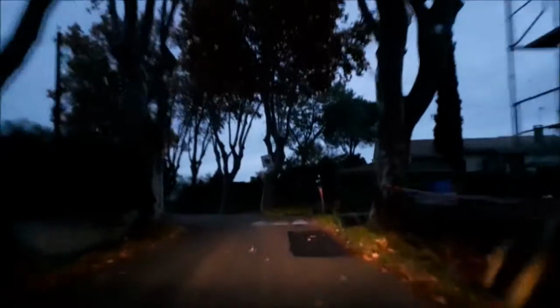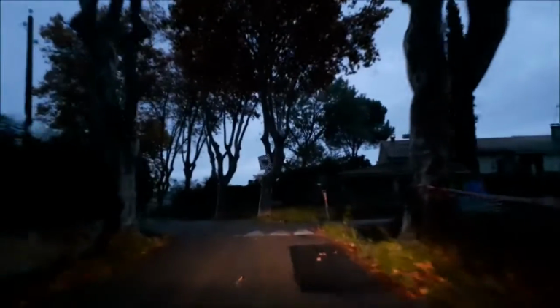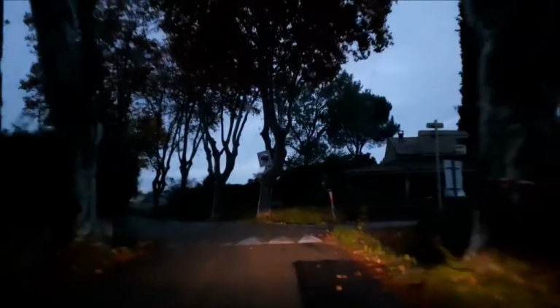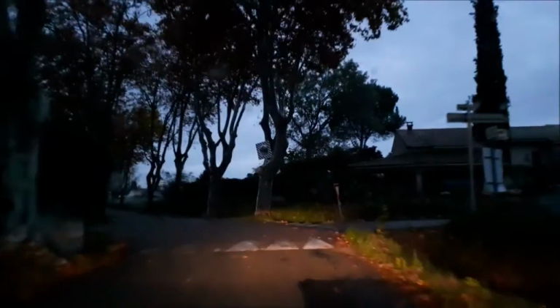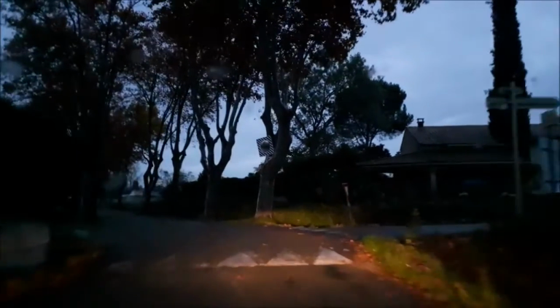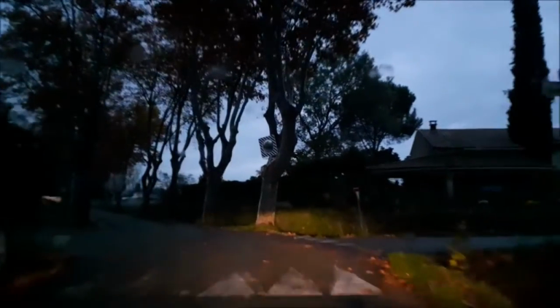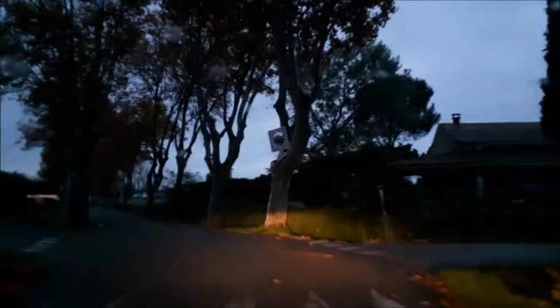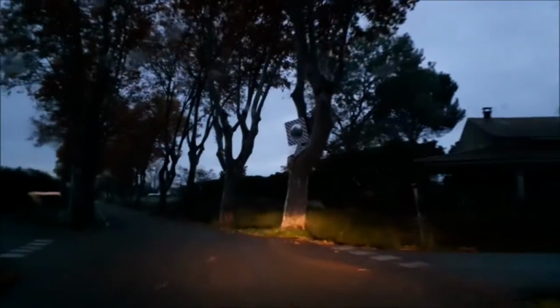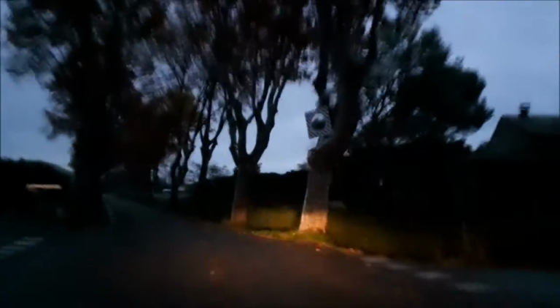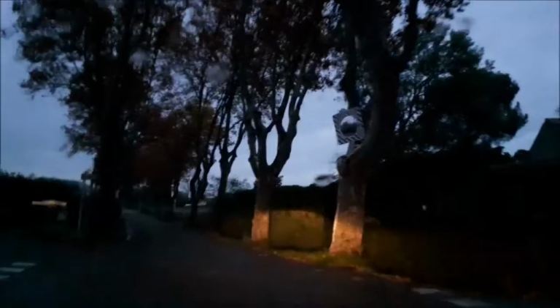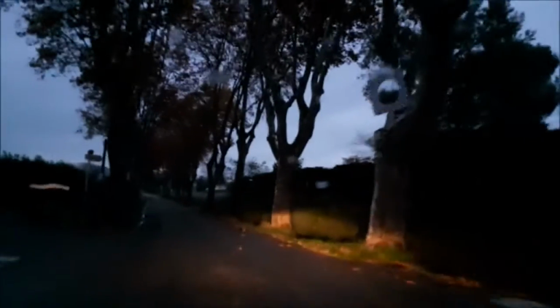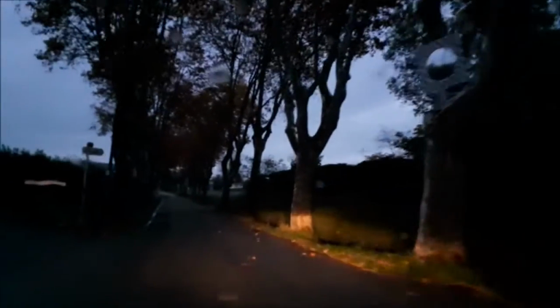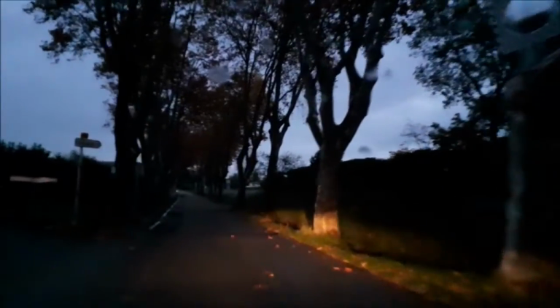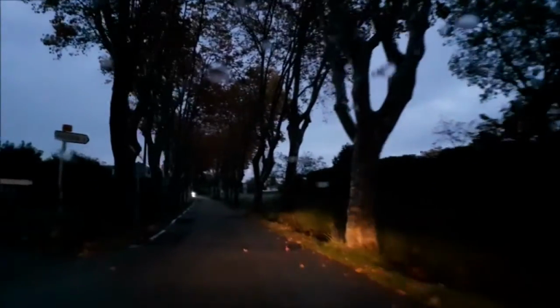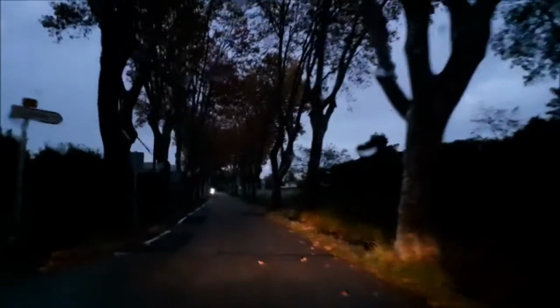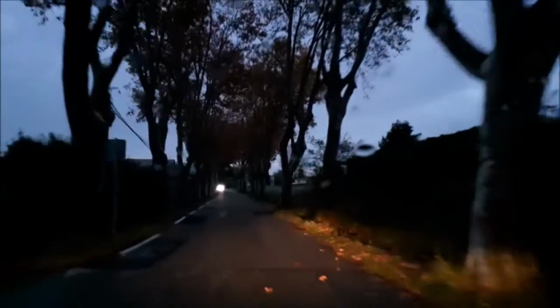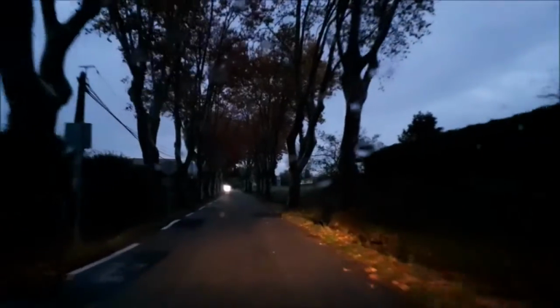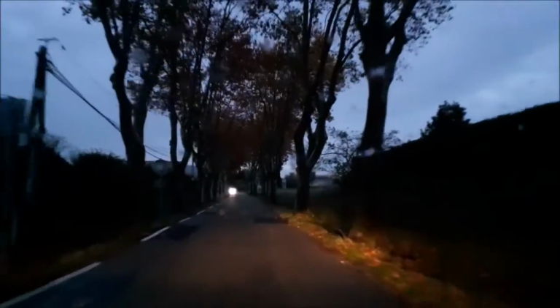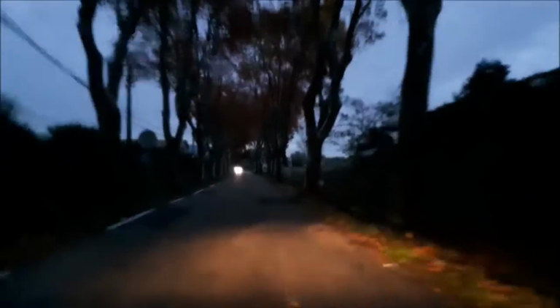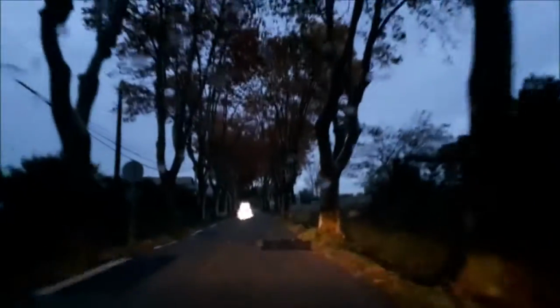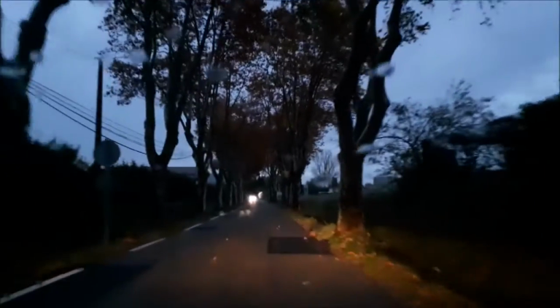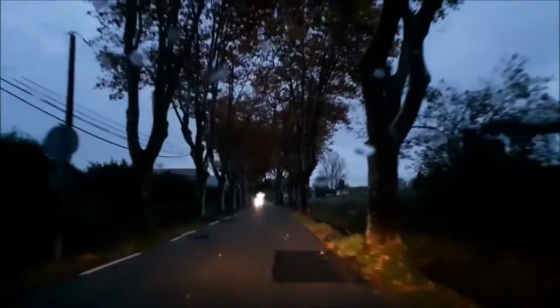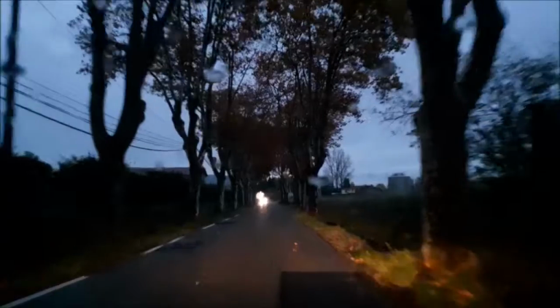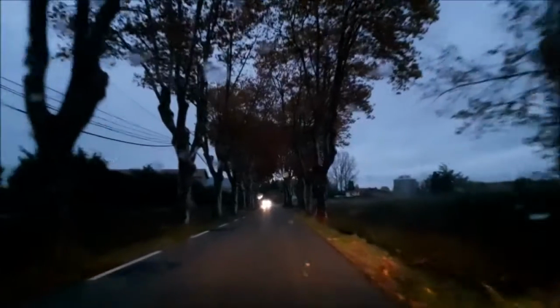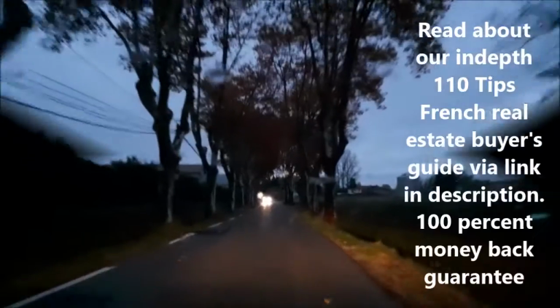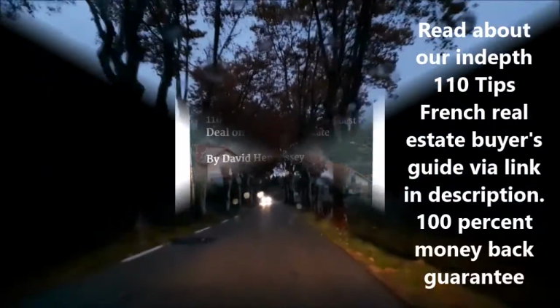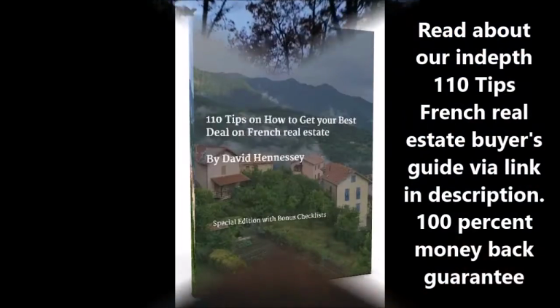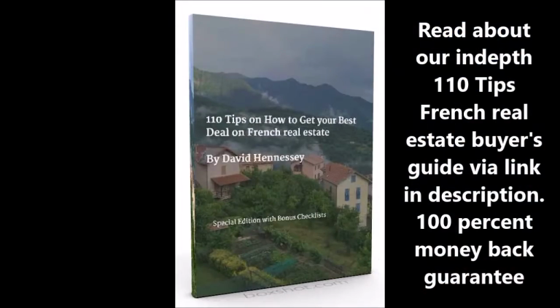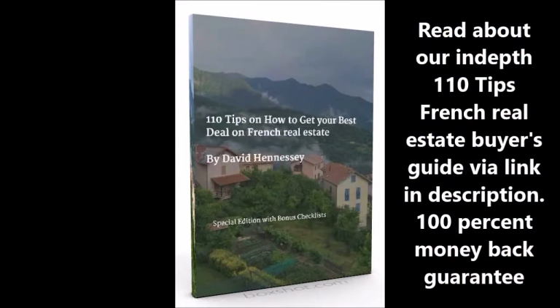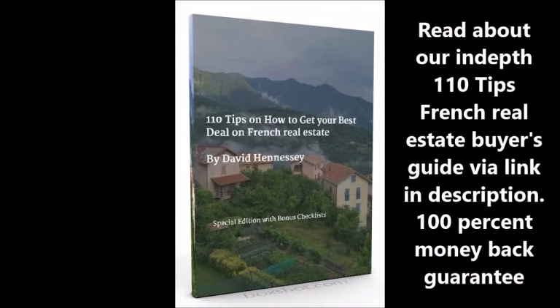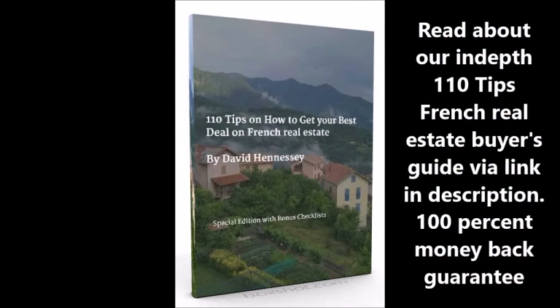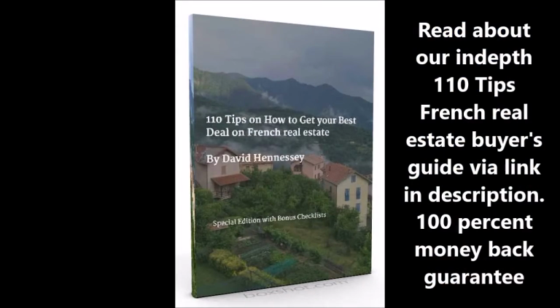Check out ESRFrance.com. And as we head out of the village here, kind of into the sunset, we wish you a very good day. Bye for now!